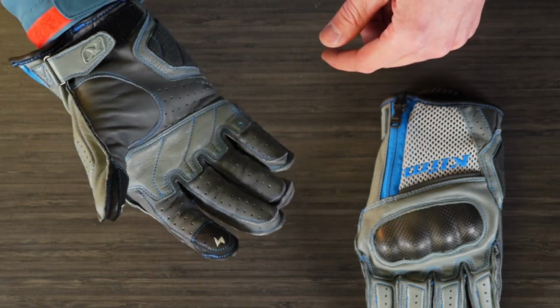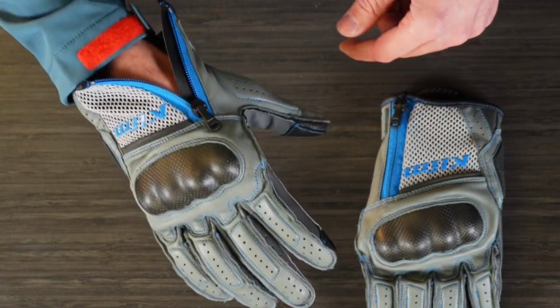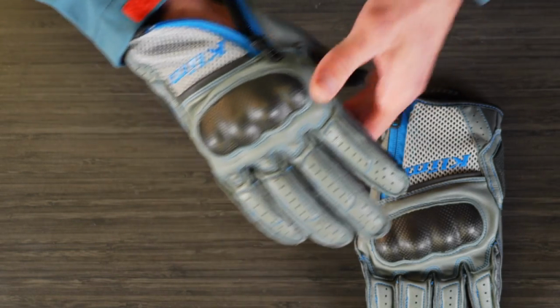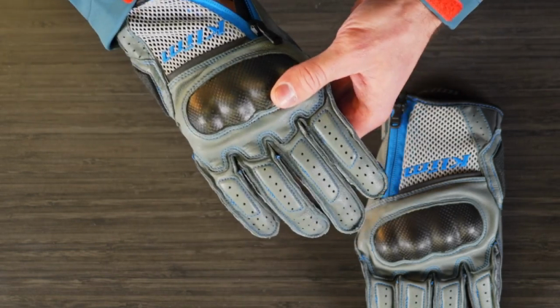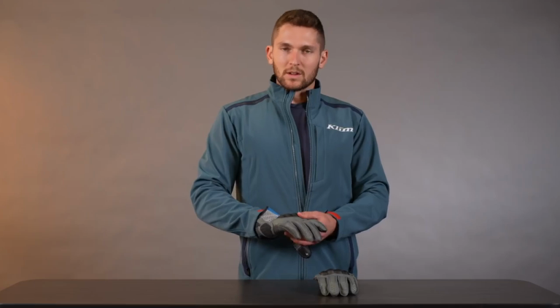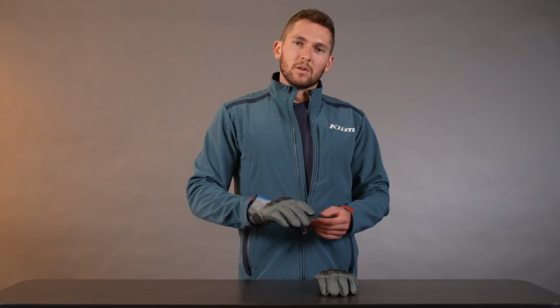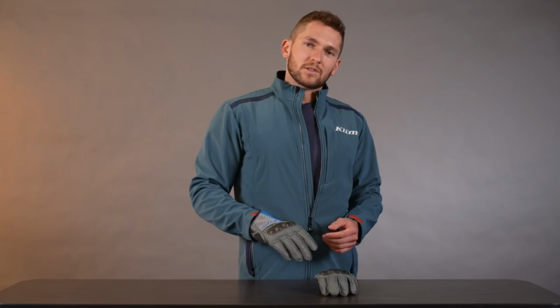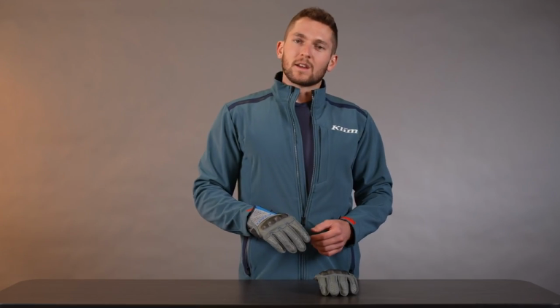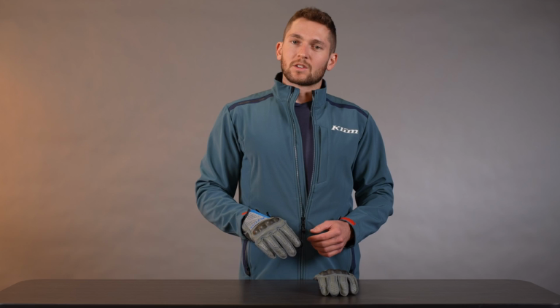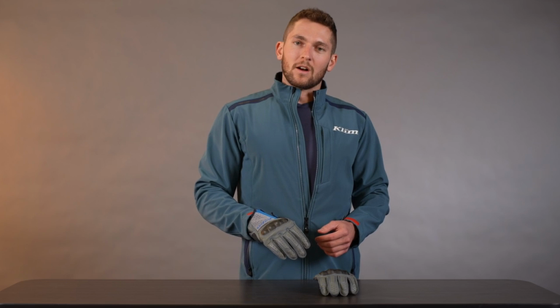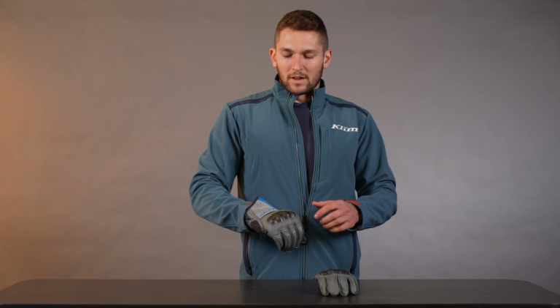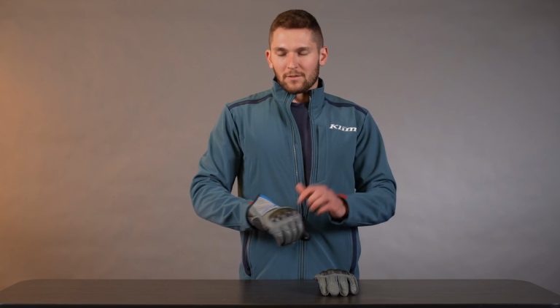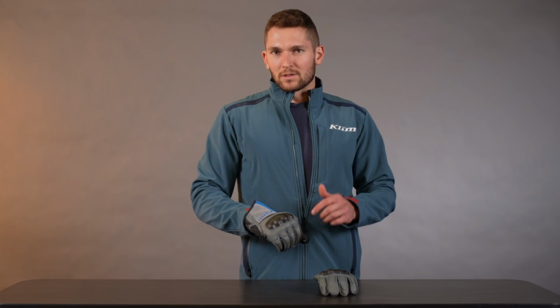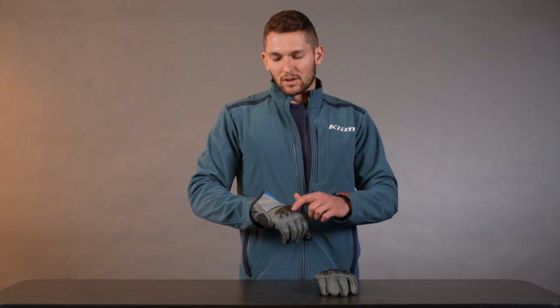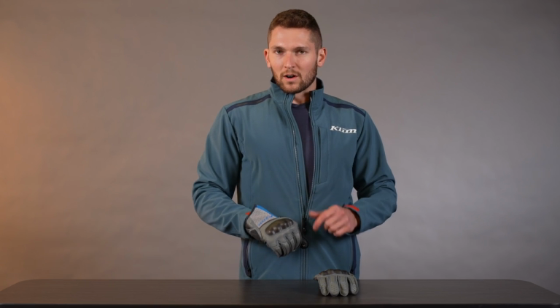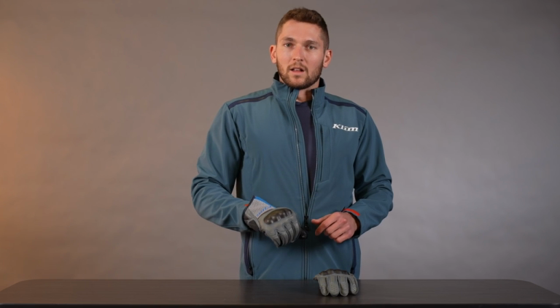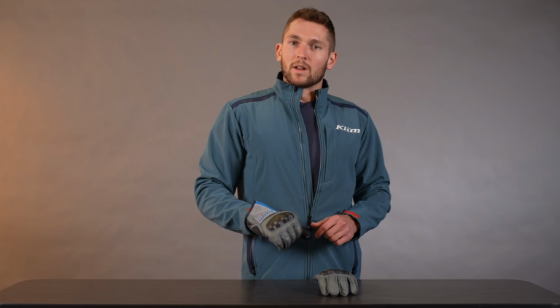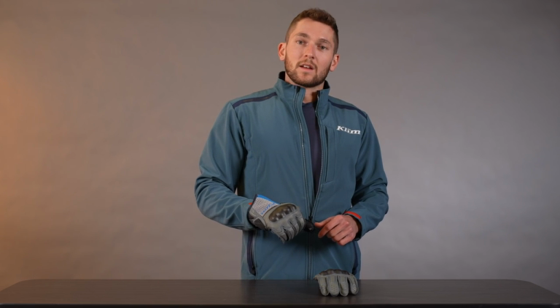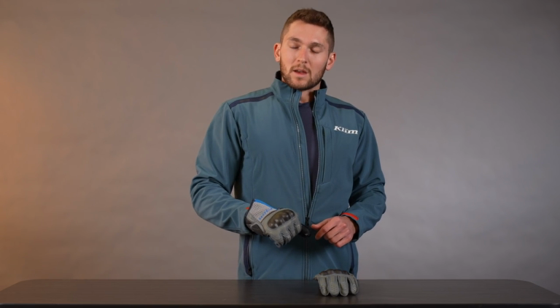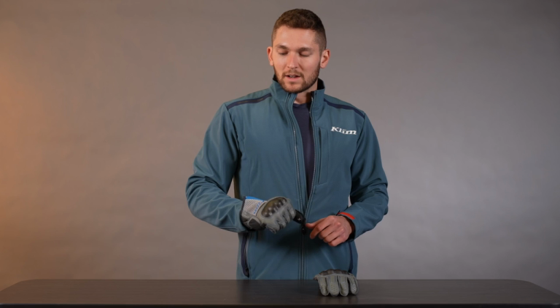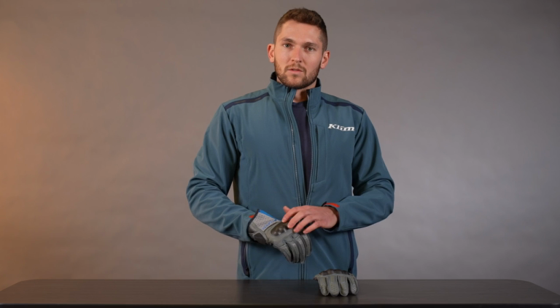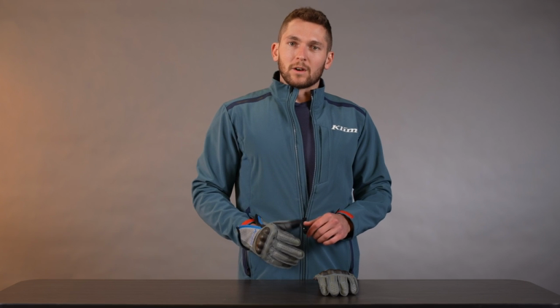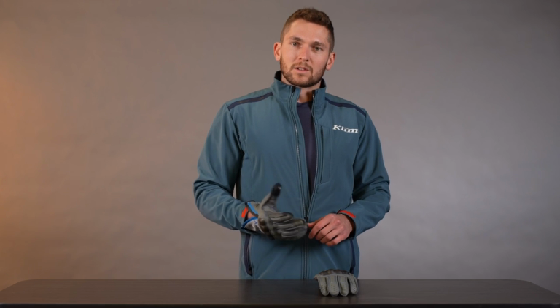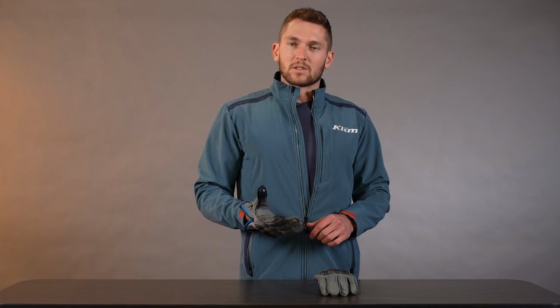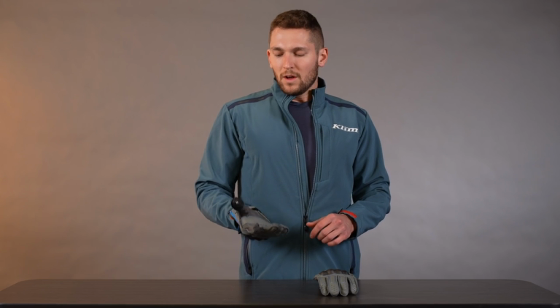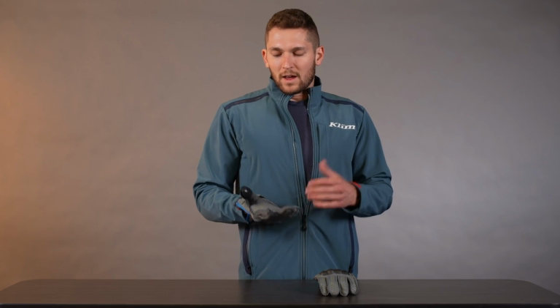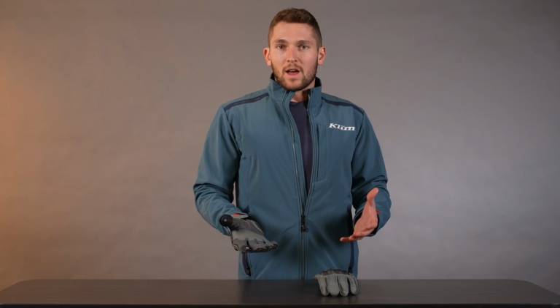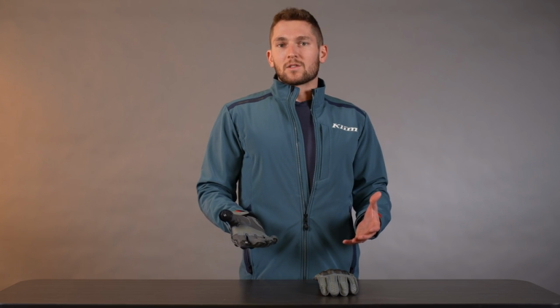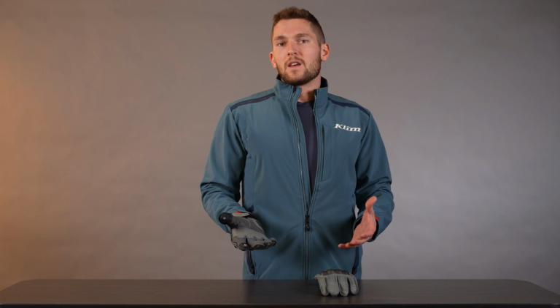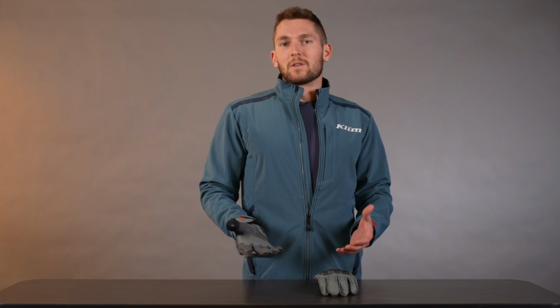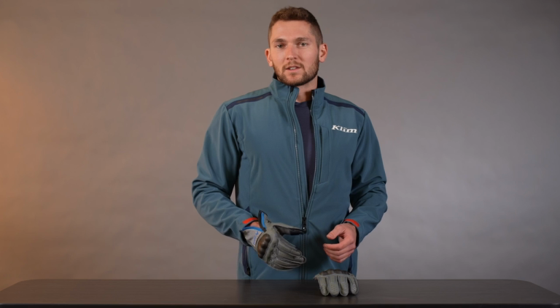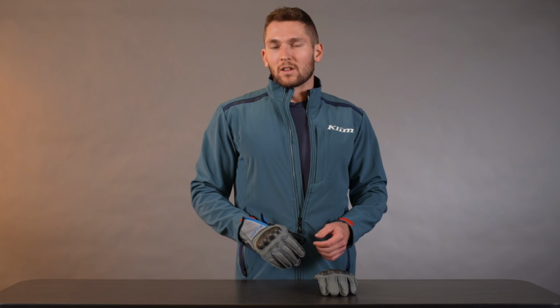That basically sums up the newly redesigned Induction glove. One more thing — the knuckles are CE Level 1 KP rated, so we have that certification, which is nice to know. And that is the newly redesigned Induction glove.